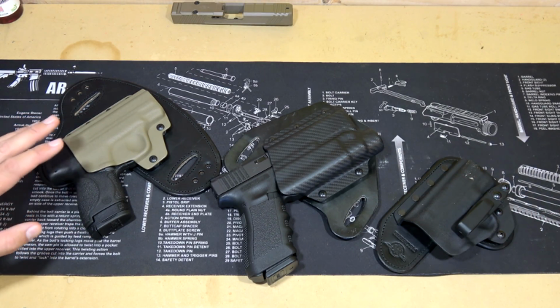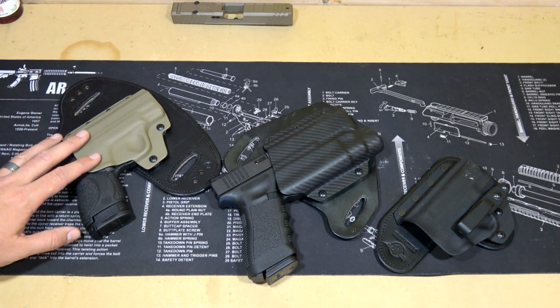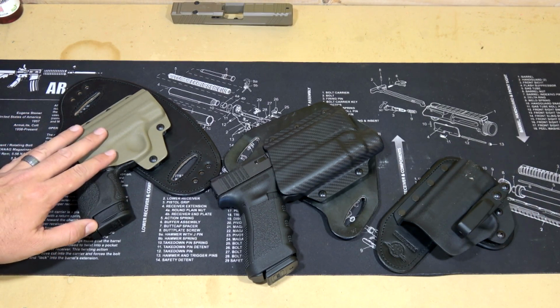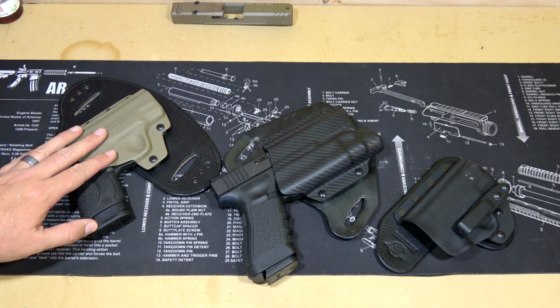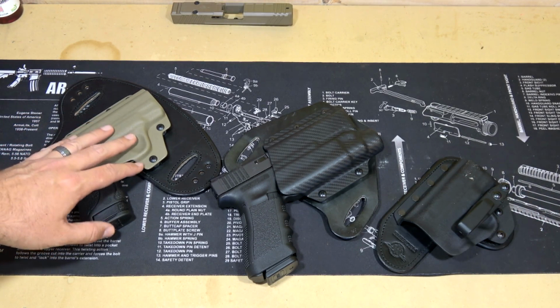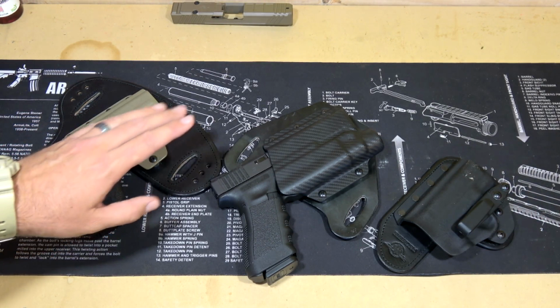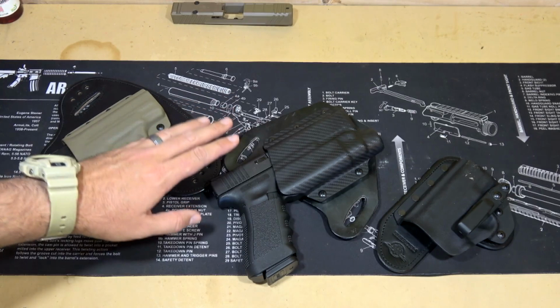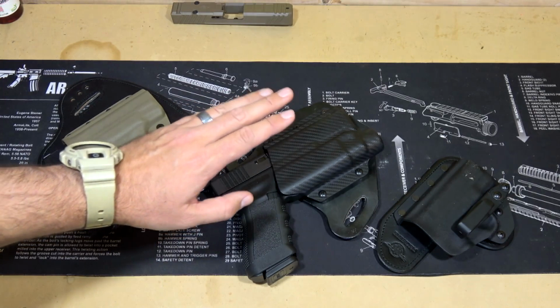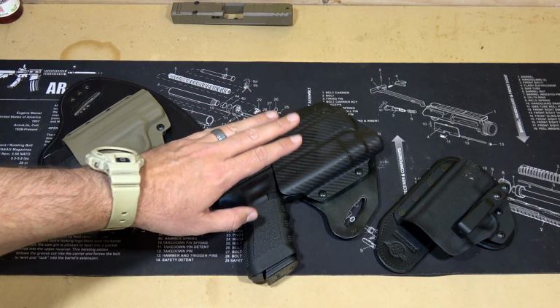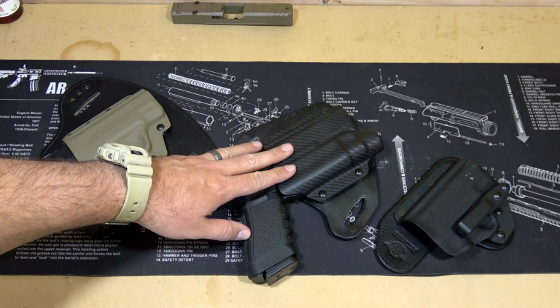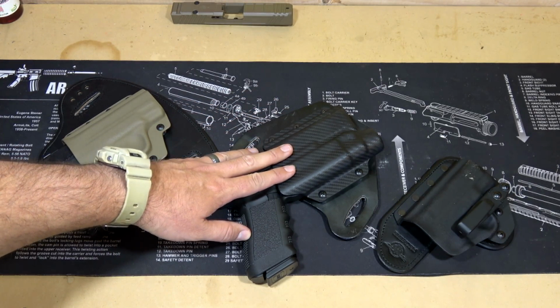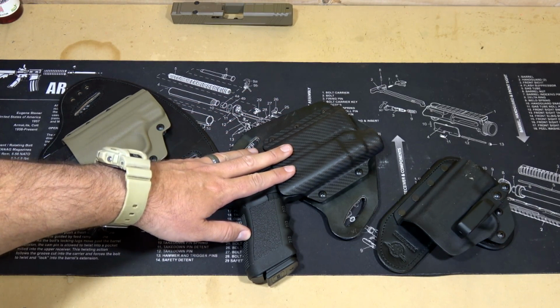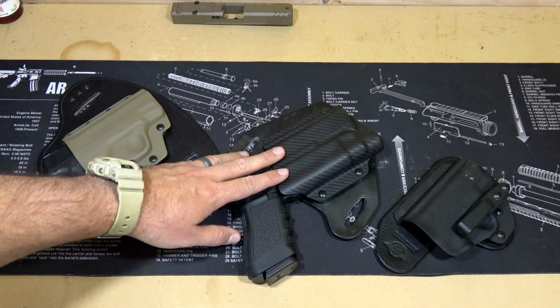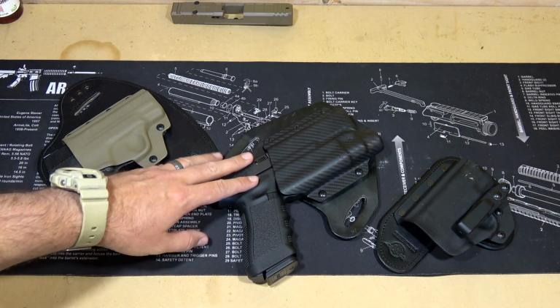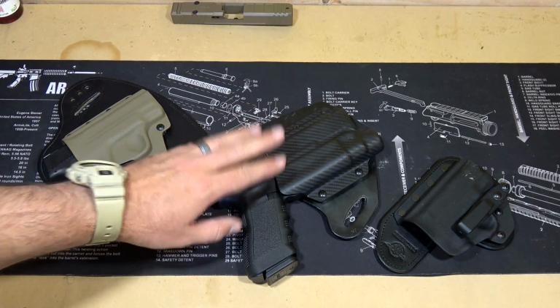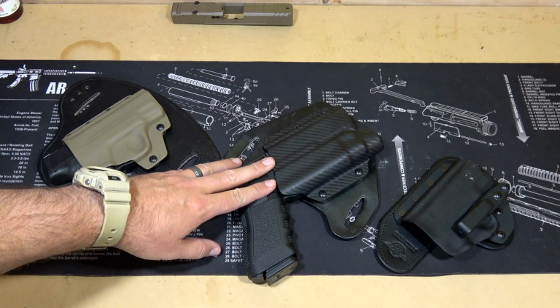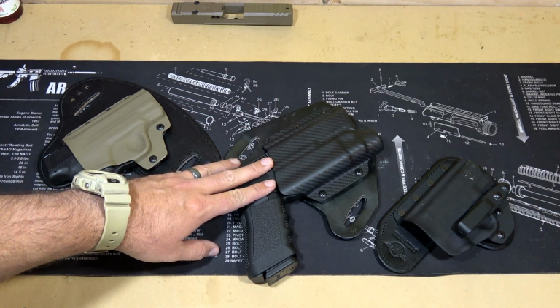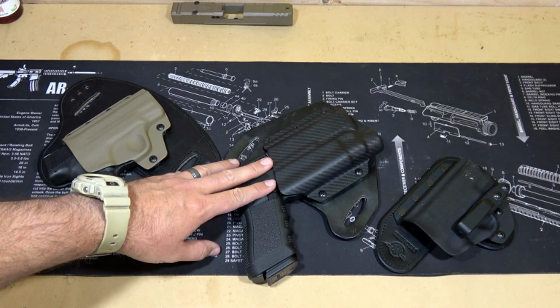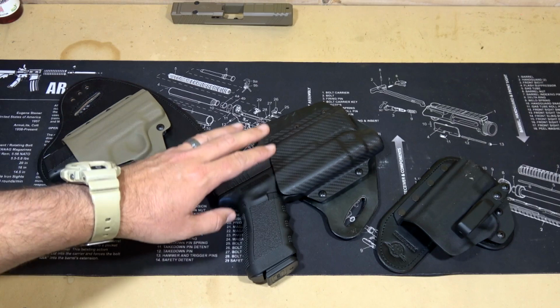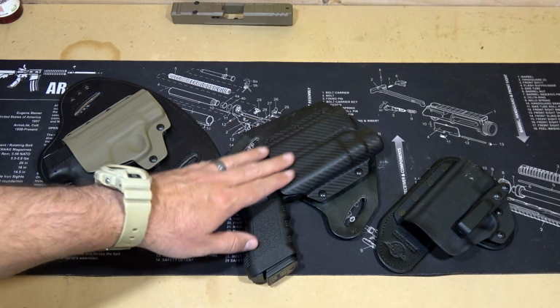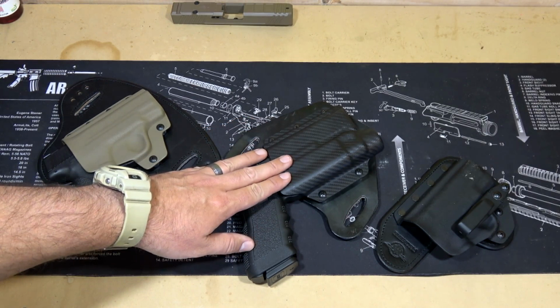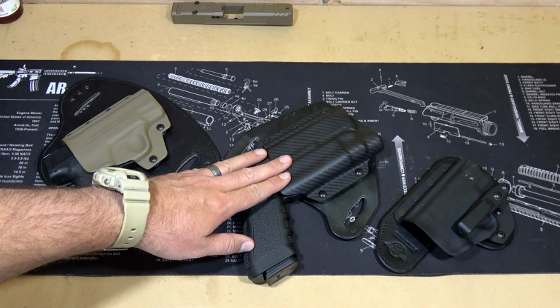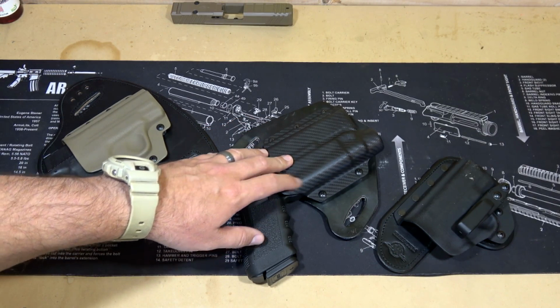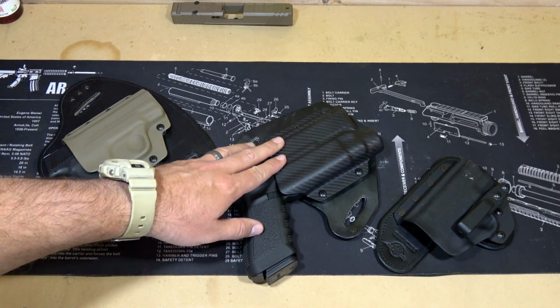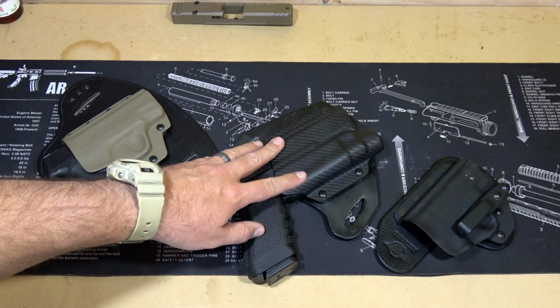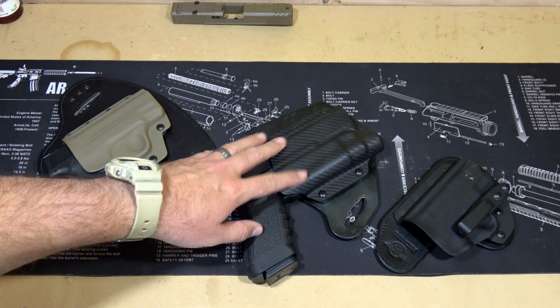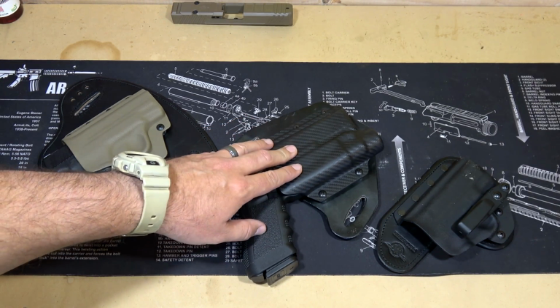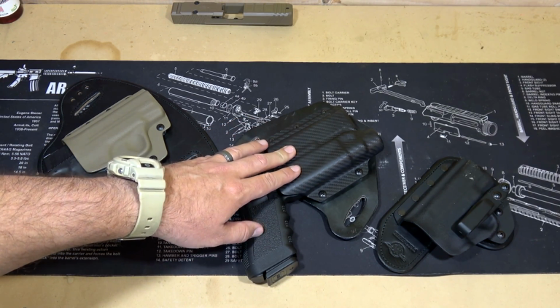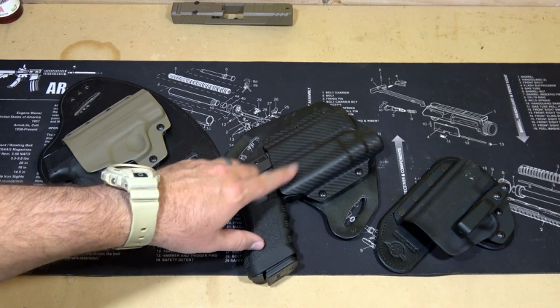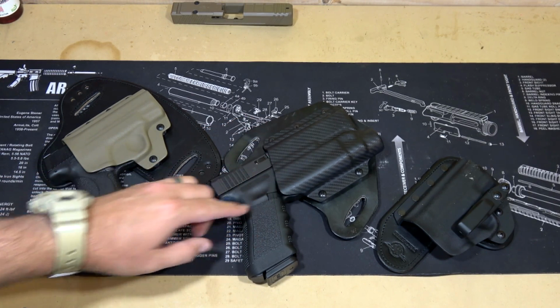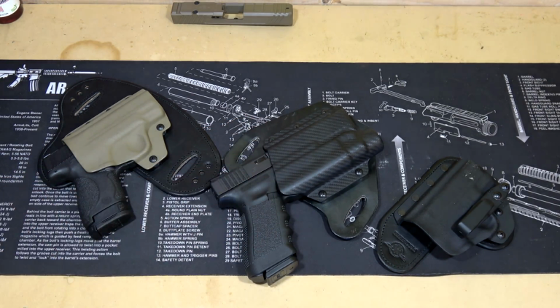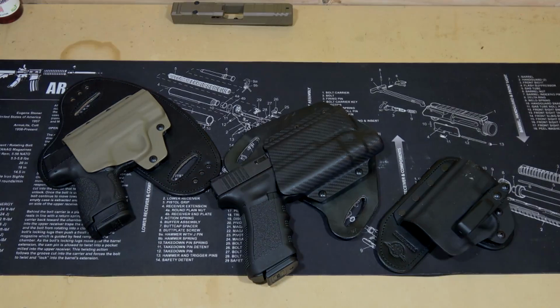But what I wanted to try out was a holster that they have that actually supports the Streamlight TLR1. So that's what we're going to be looking at today. This is their outside the waistband holster, and this particular one is in carbon fiber and it holds the Streamlight TLR1.